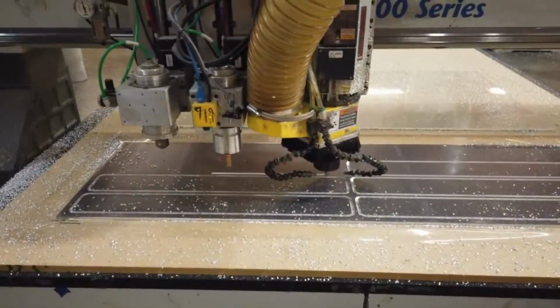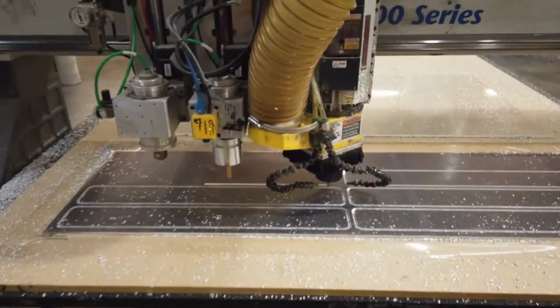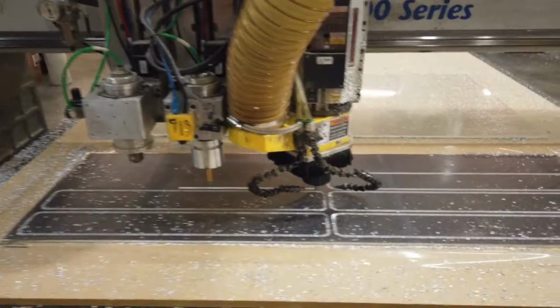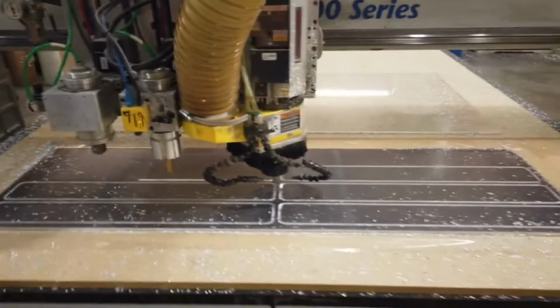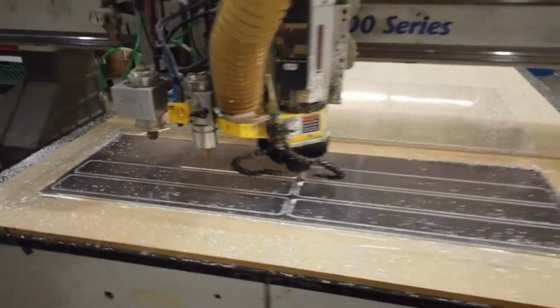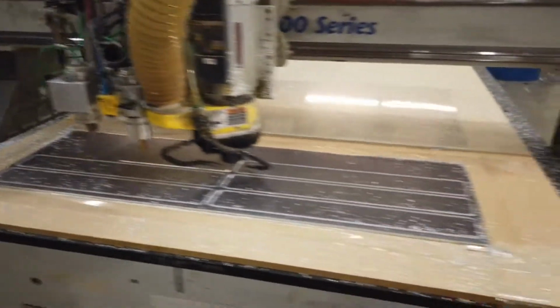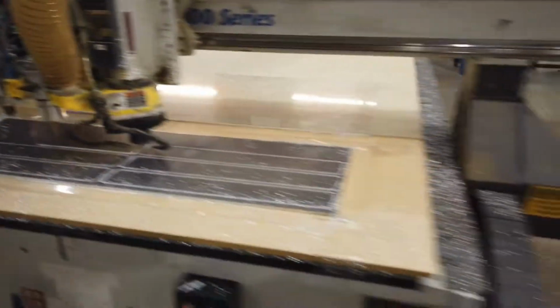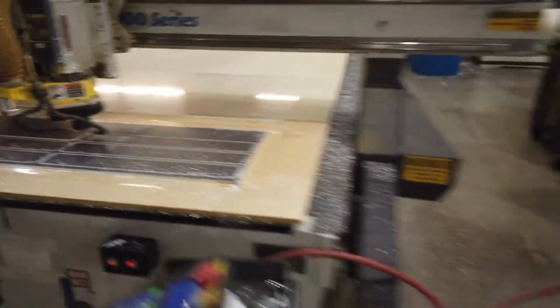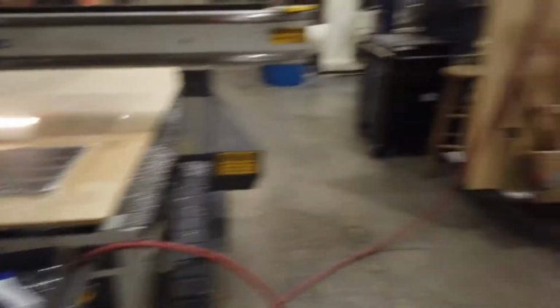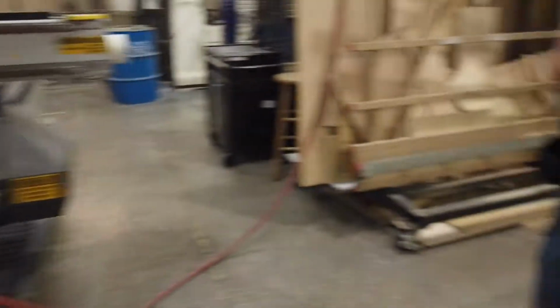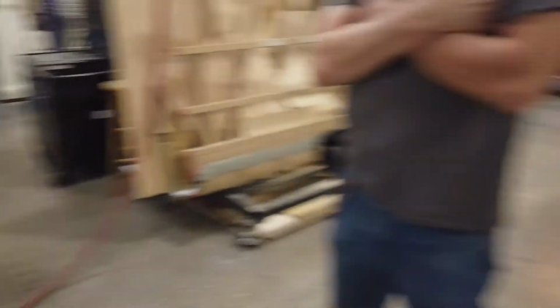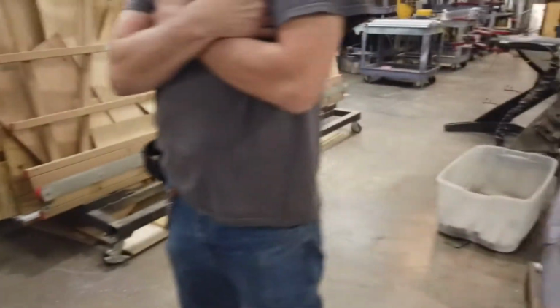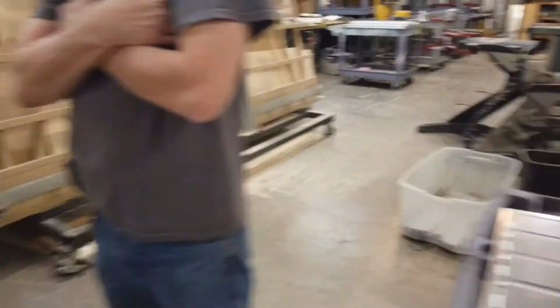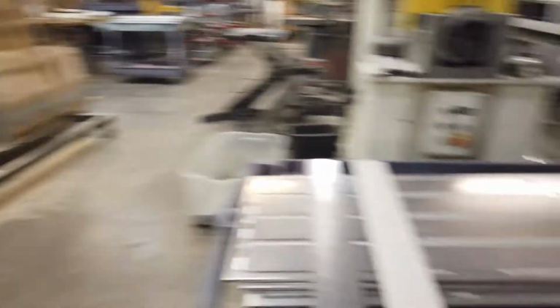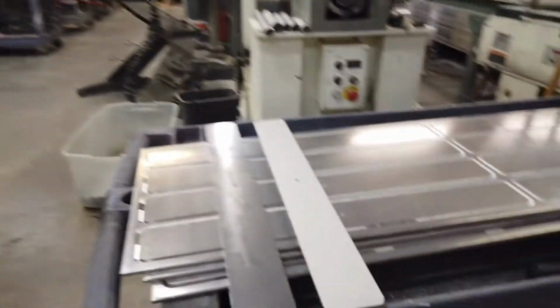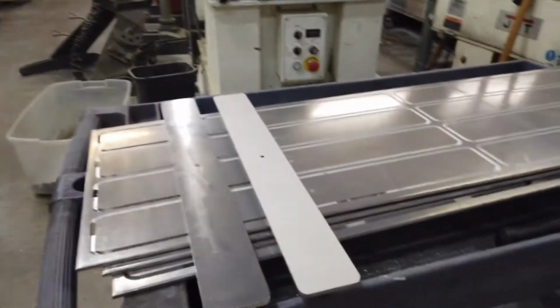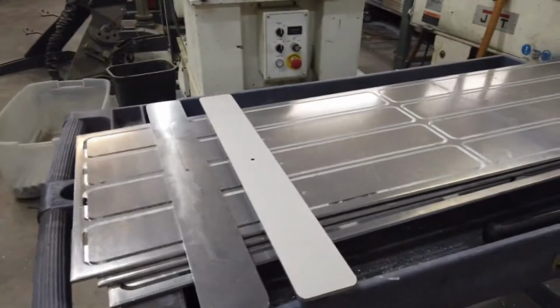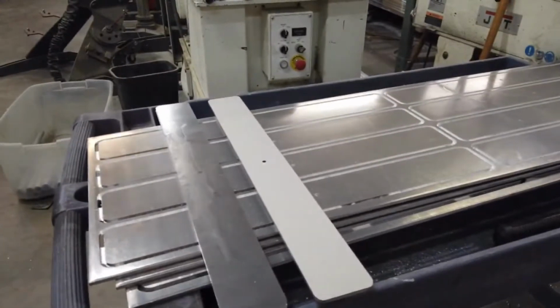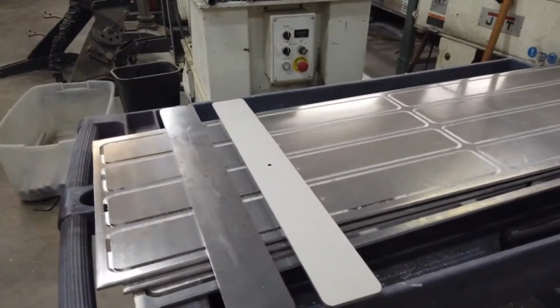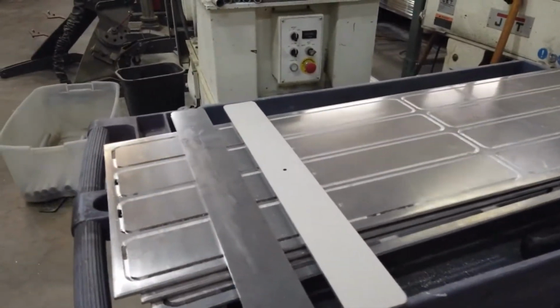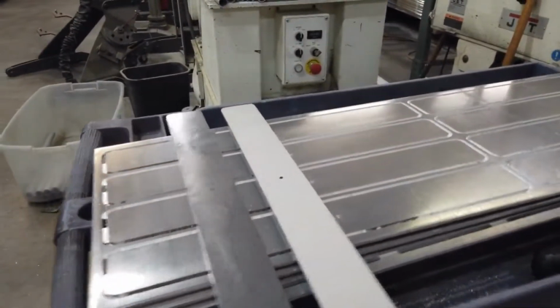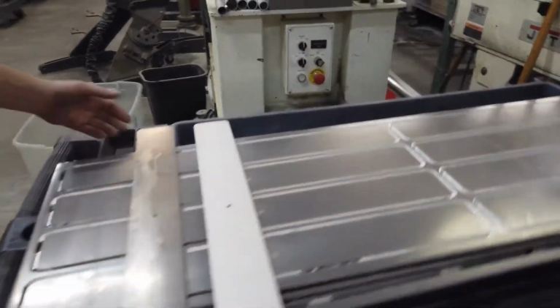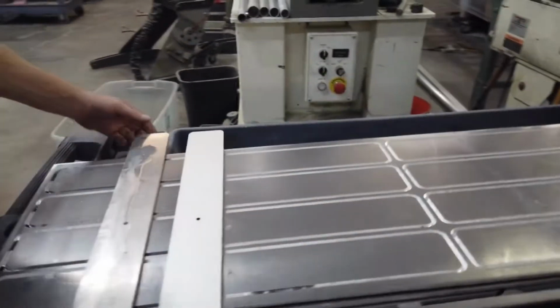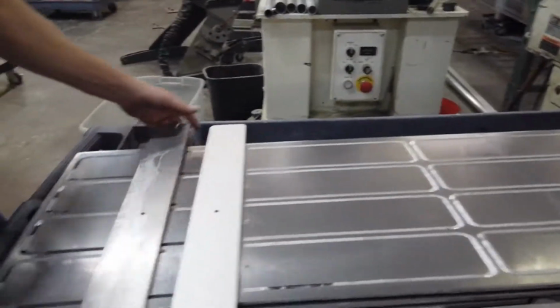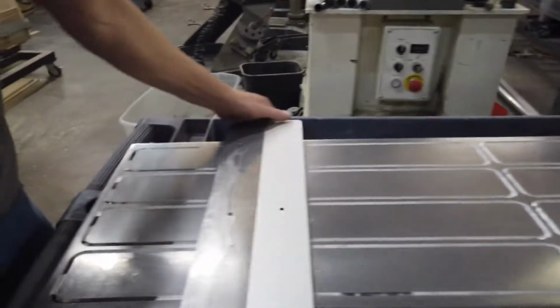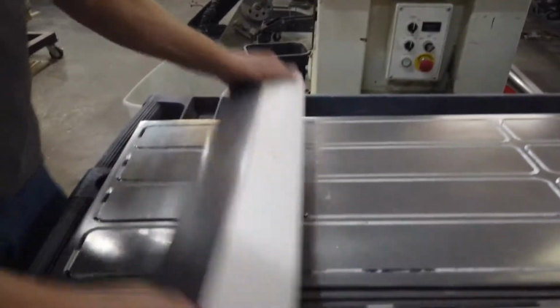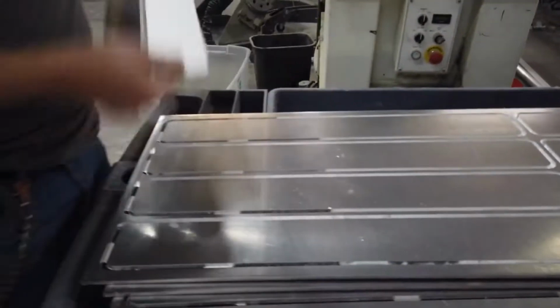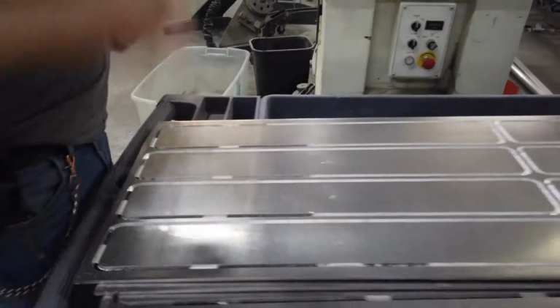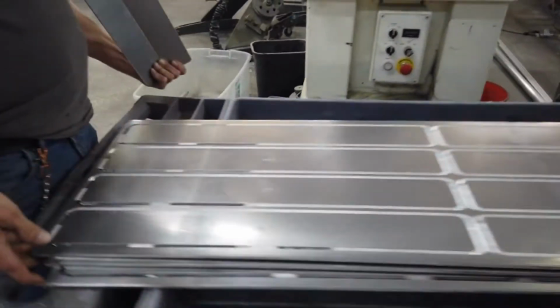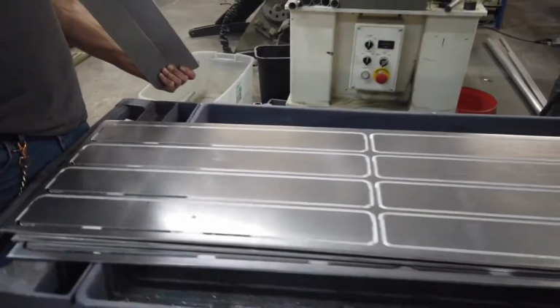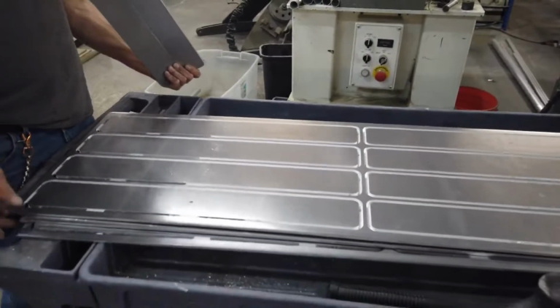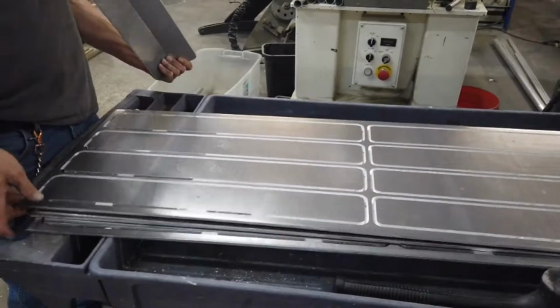That's cutting quarter-inch aluminum. Come on out — that's what's cutting right here.